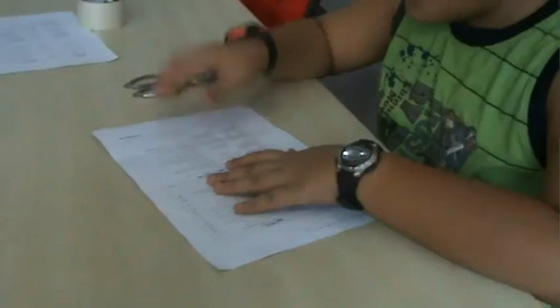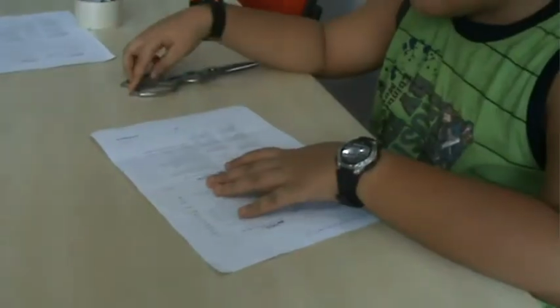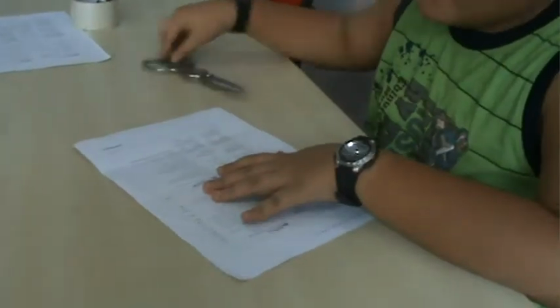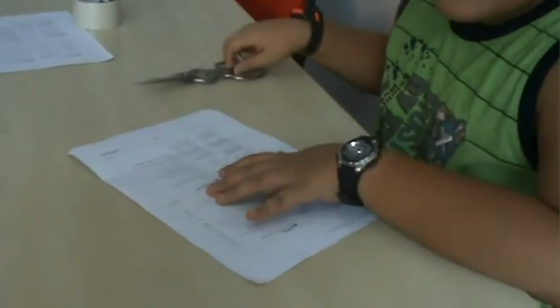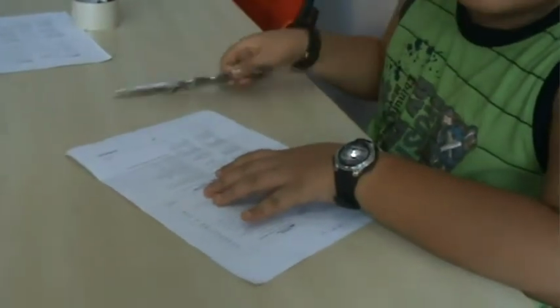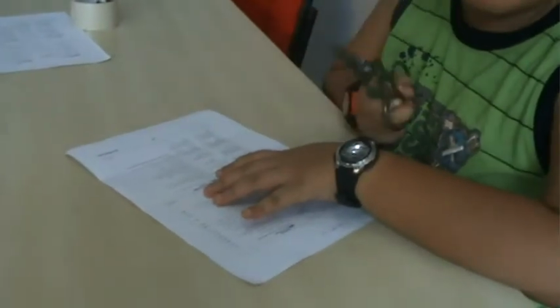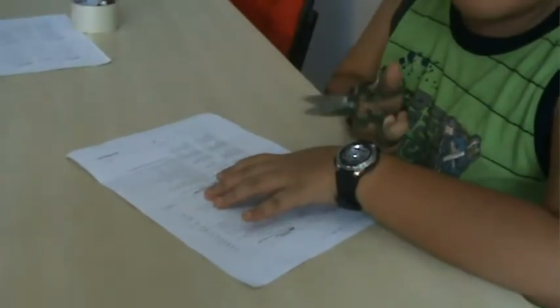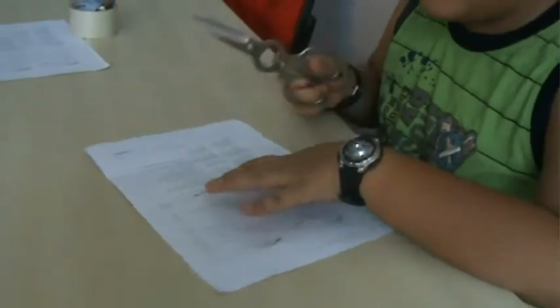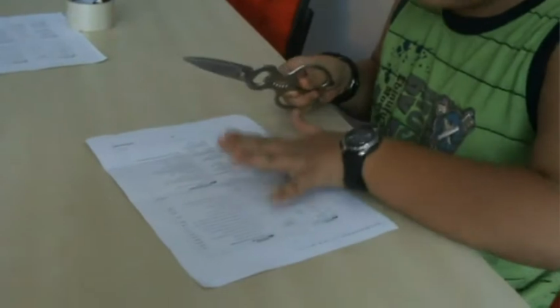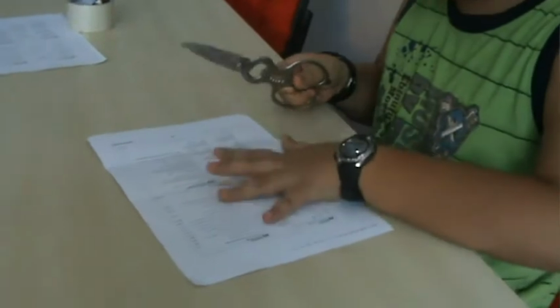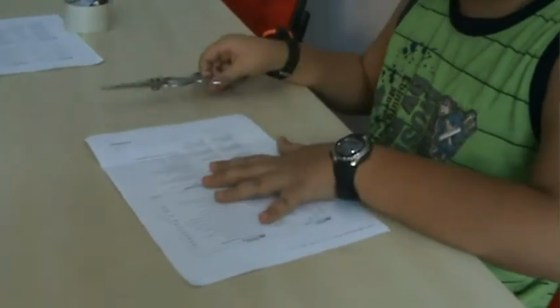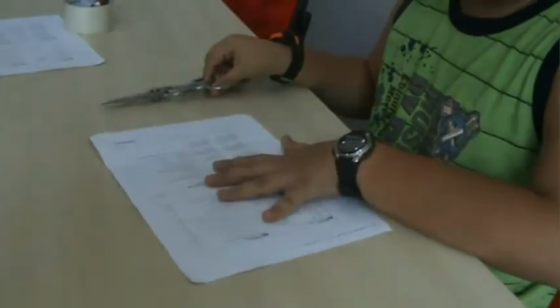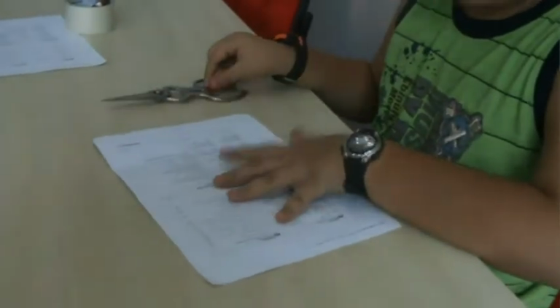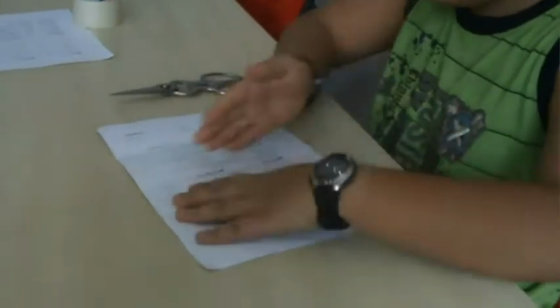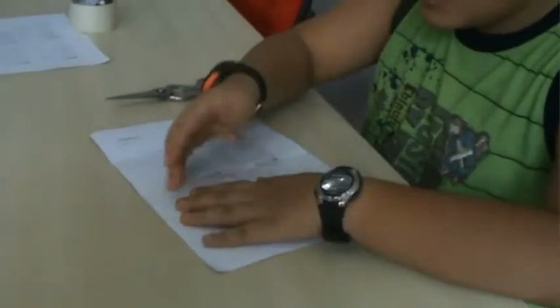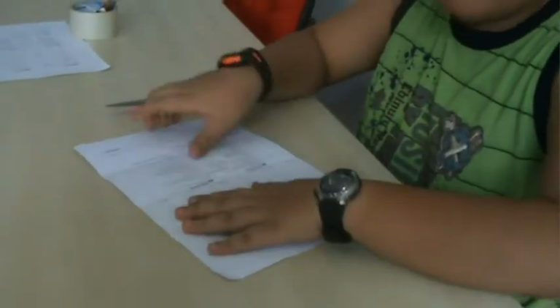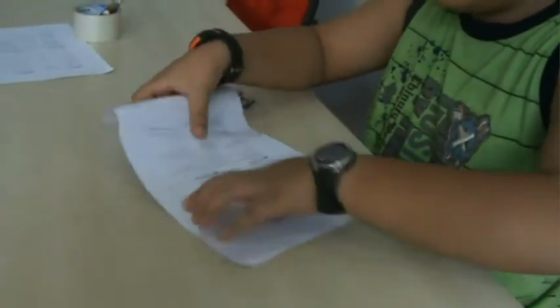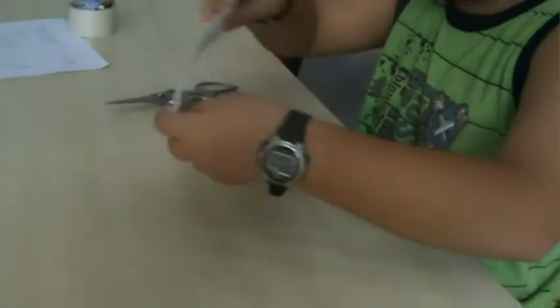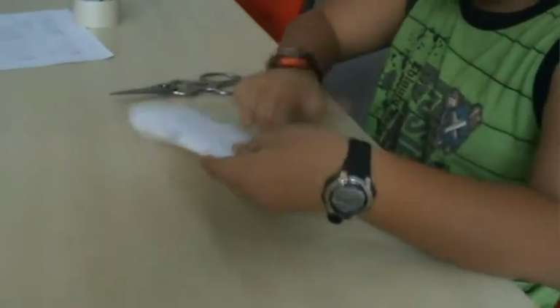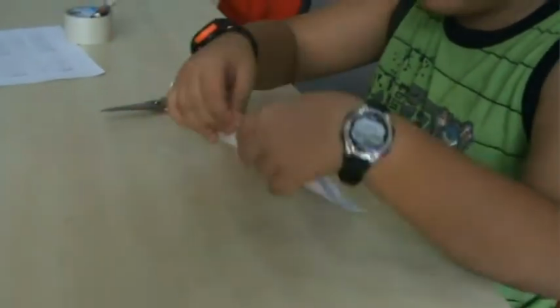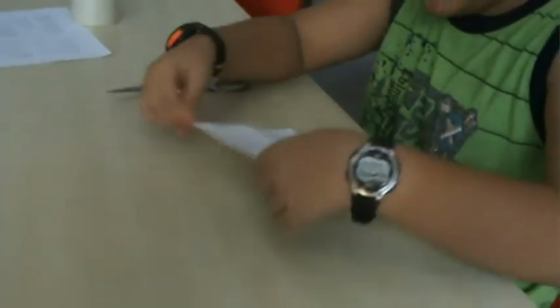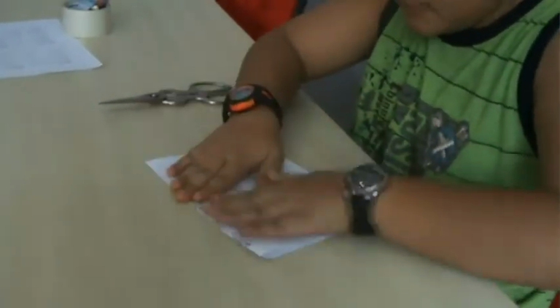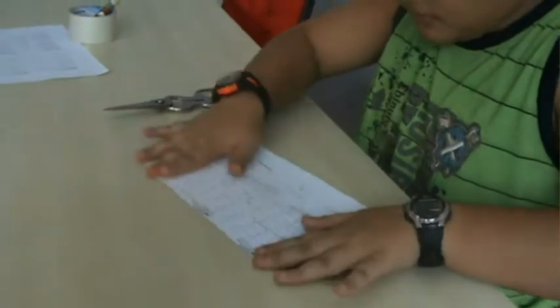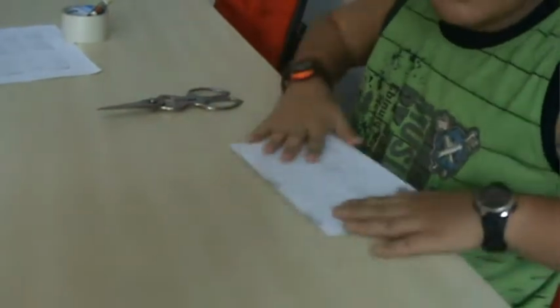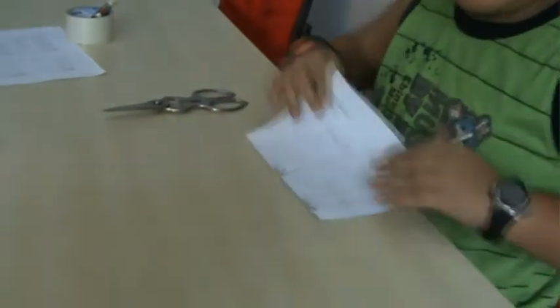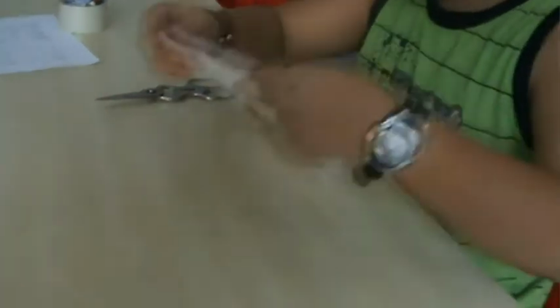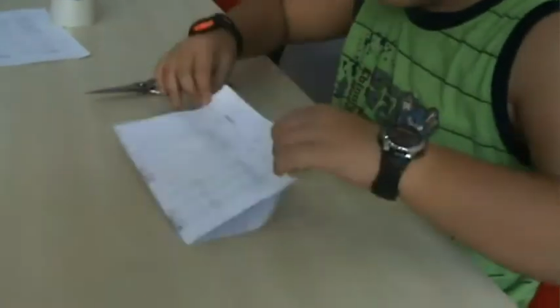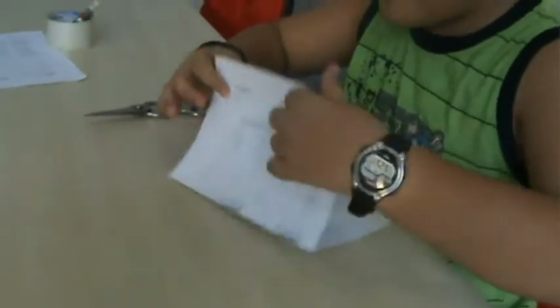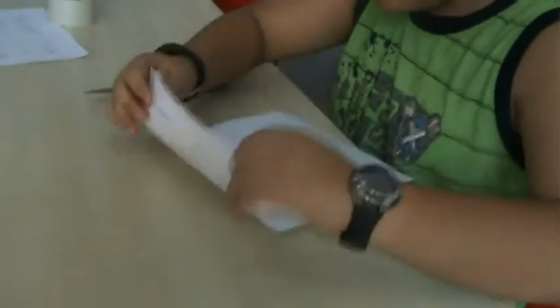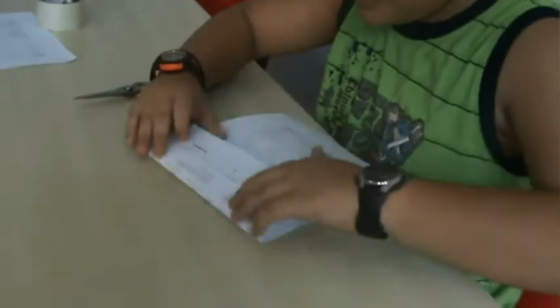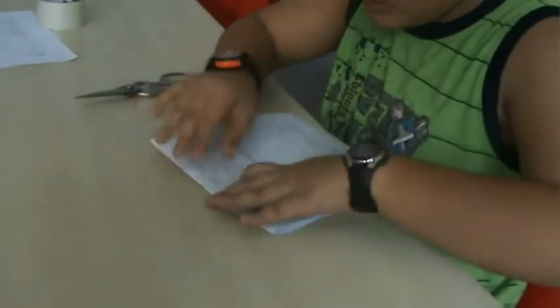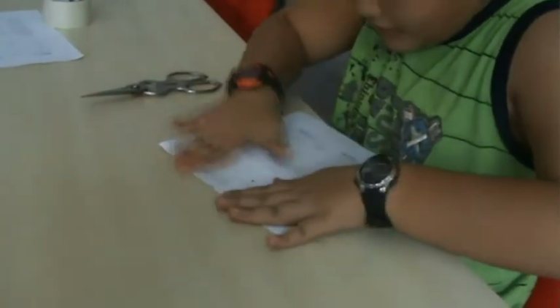Step 1: Cut one fourth of the A4 piece of paper. To make it easy, fold the A4 paper in half like this, and then fold that half into another half like this.